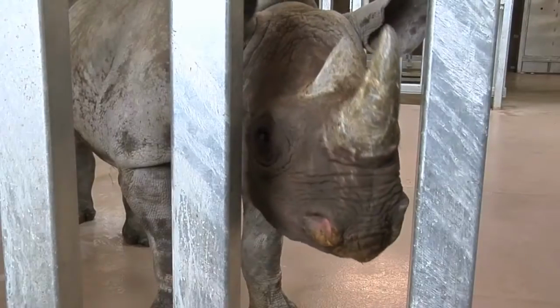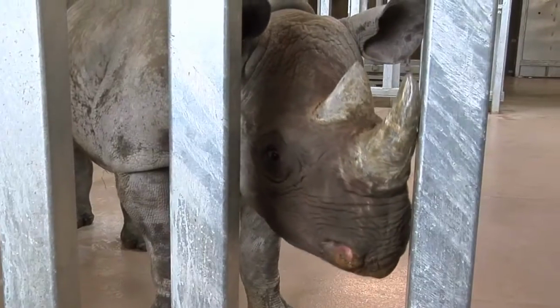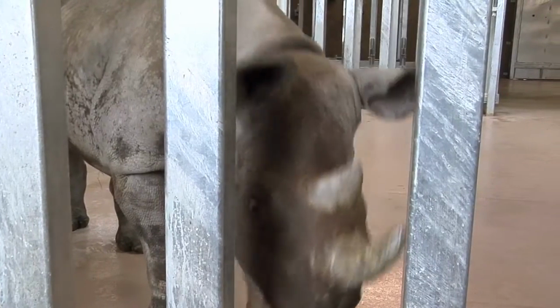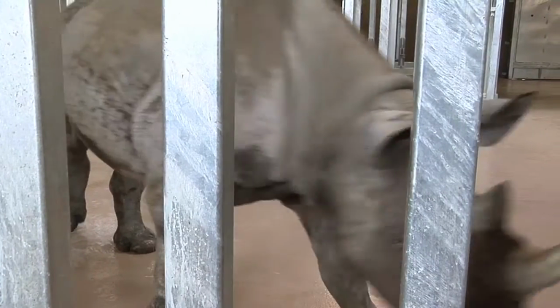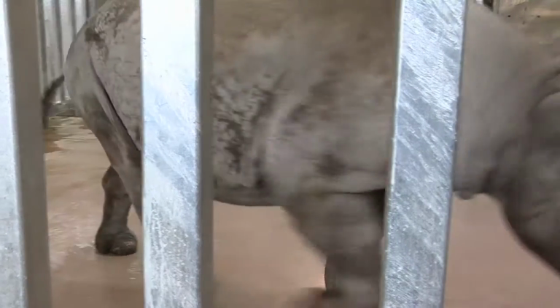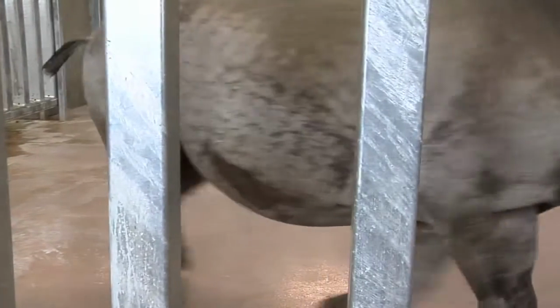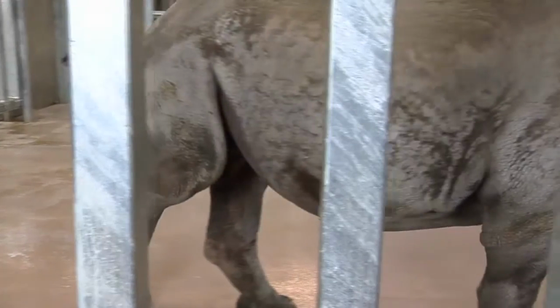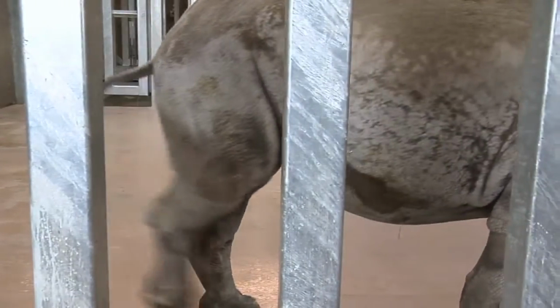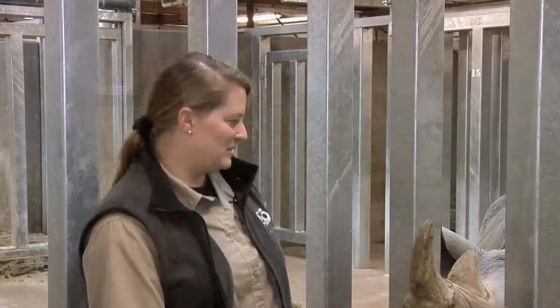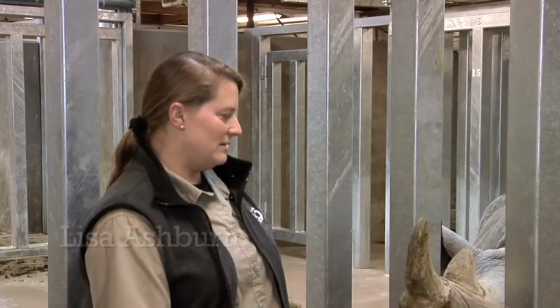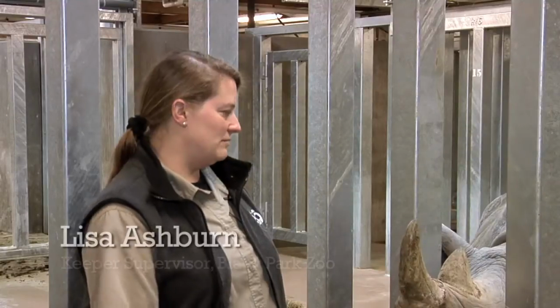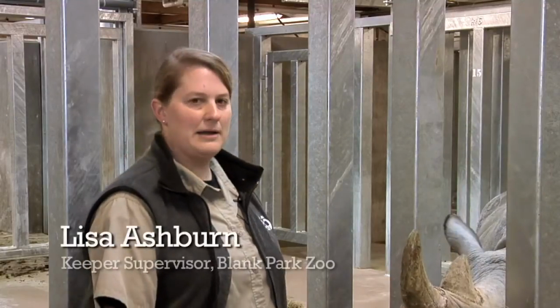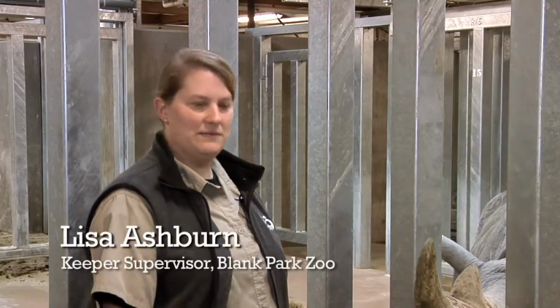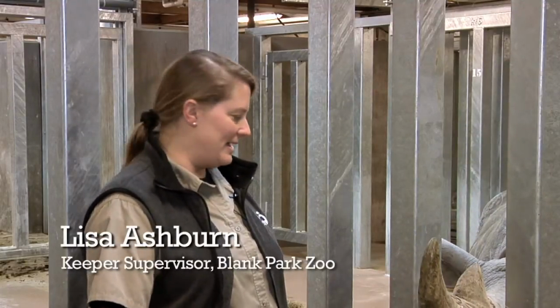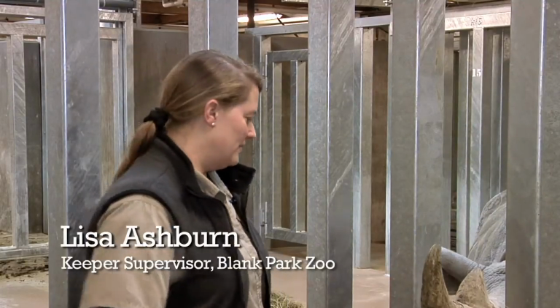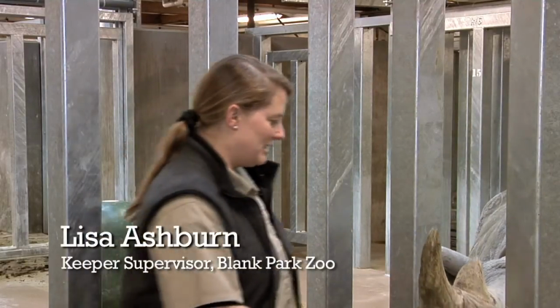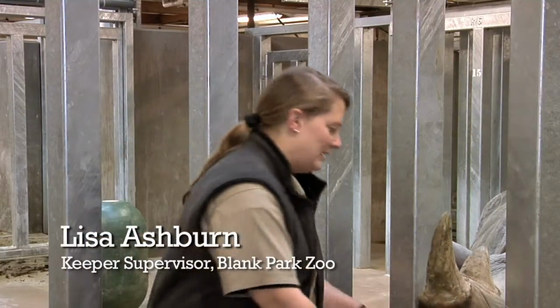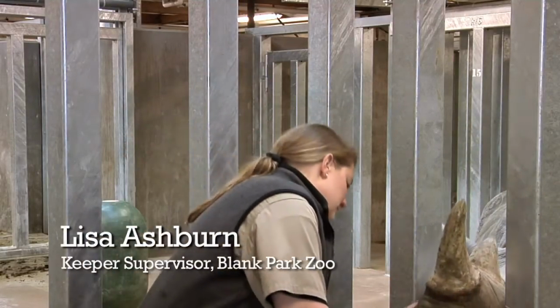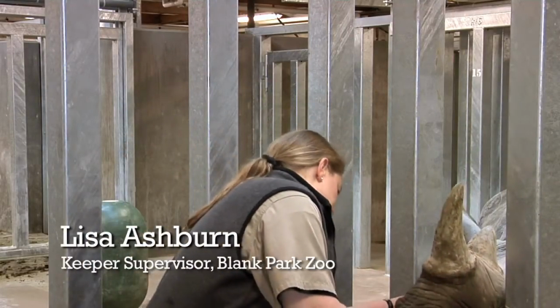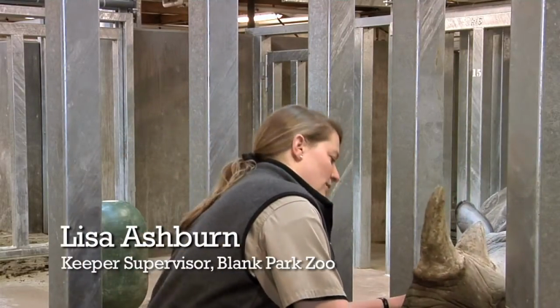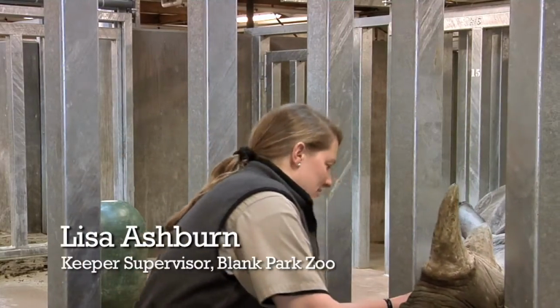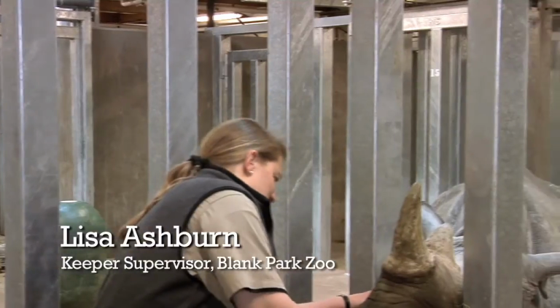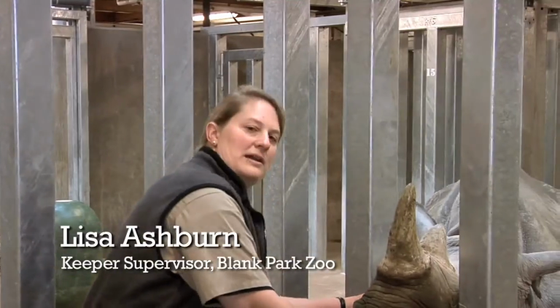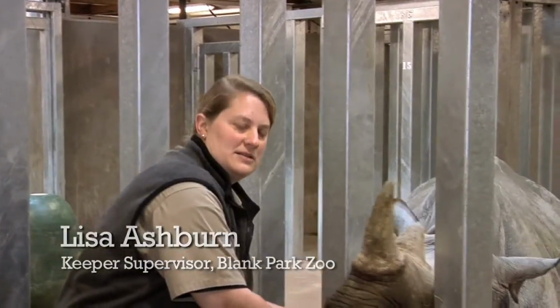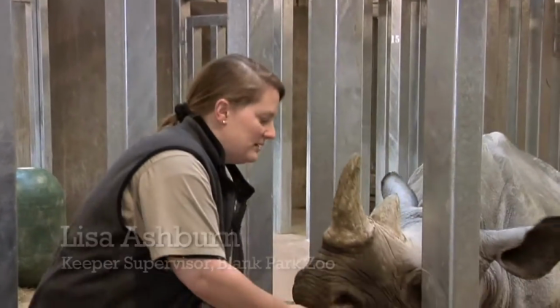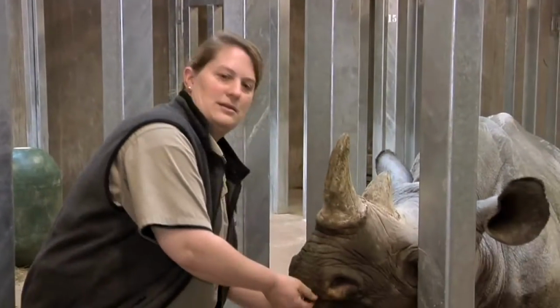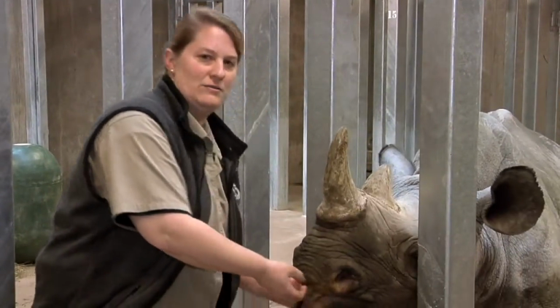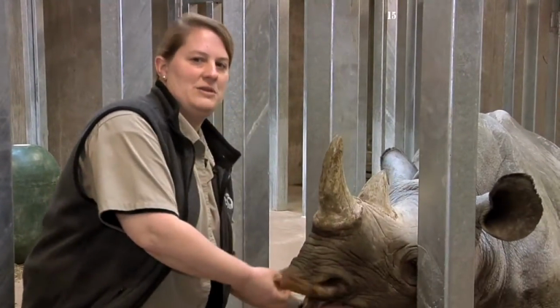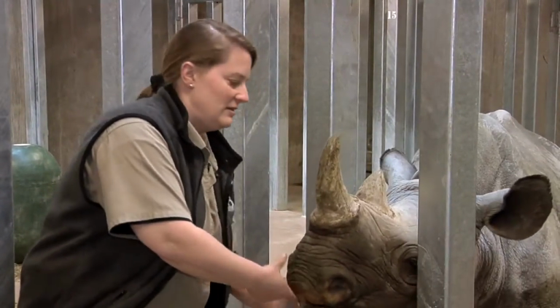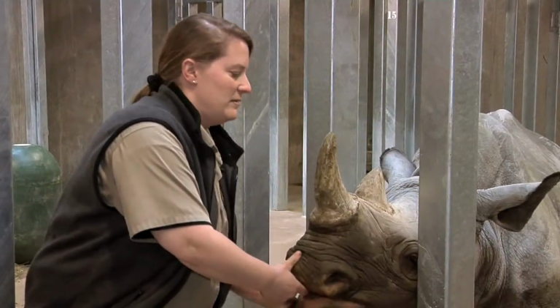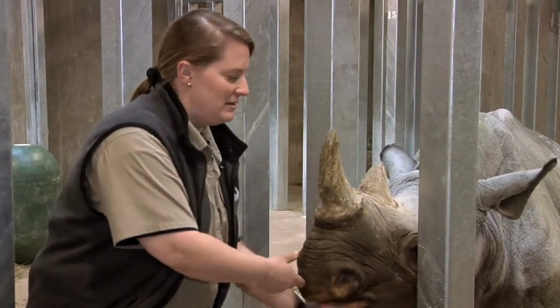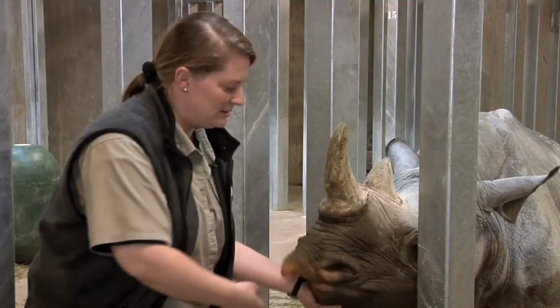Supervisor Lisa Ashburn starts the day with a health check of the animals. One of the things we do with our rhinos every day is check their eye color. We want to look for any signs of jaundice in the rhino, which may be indicative of an anemic condition.